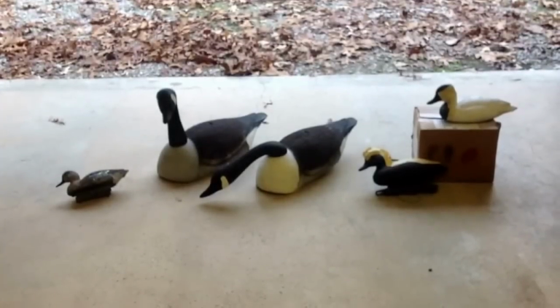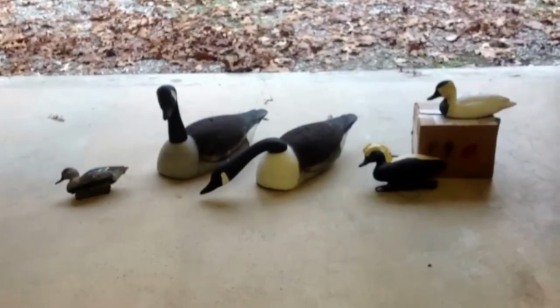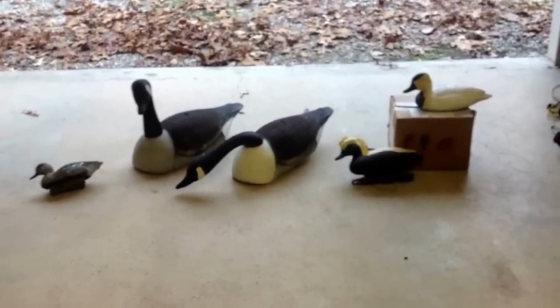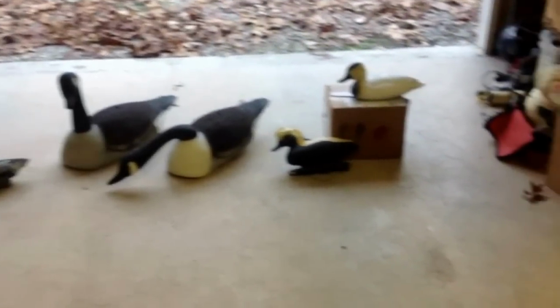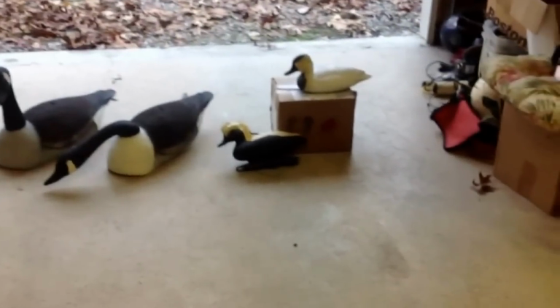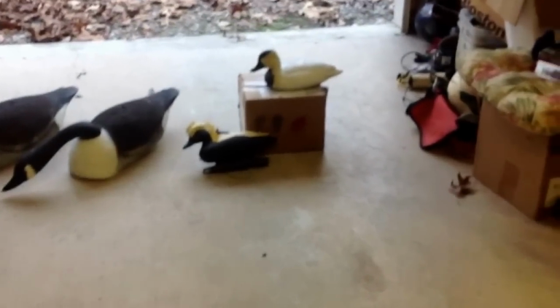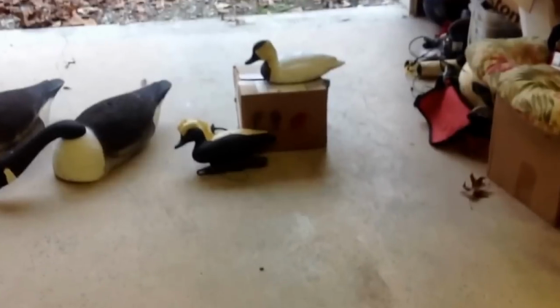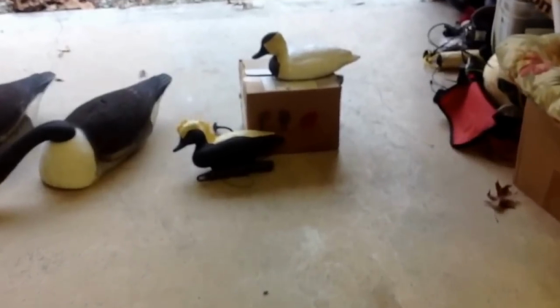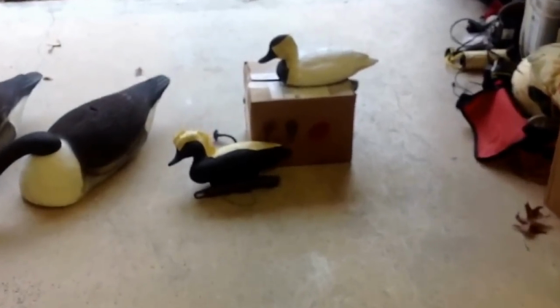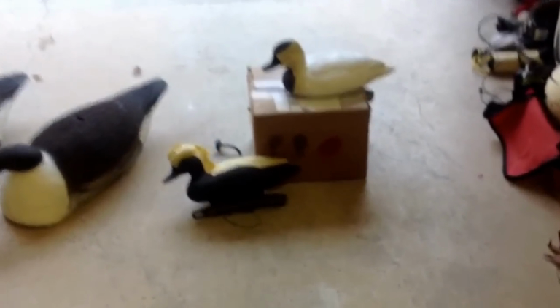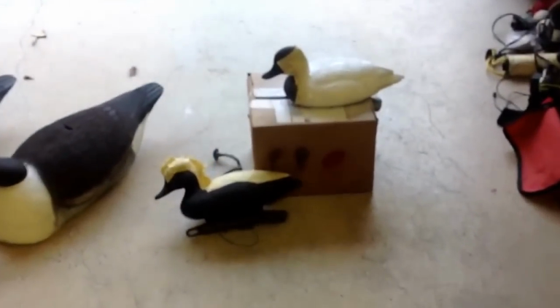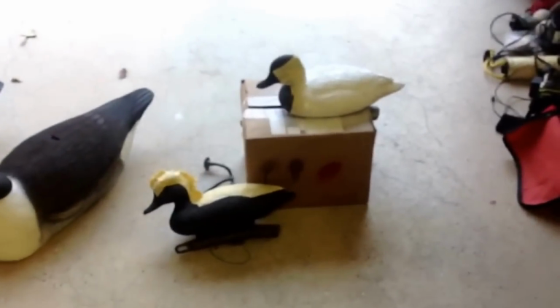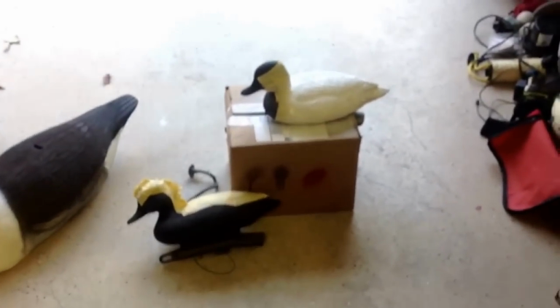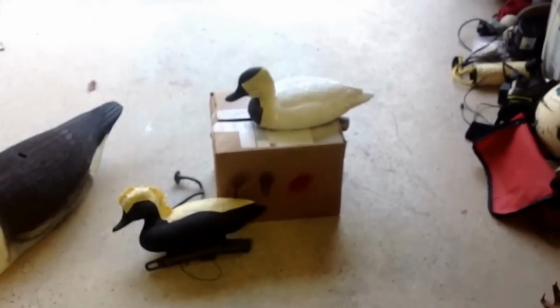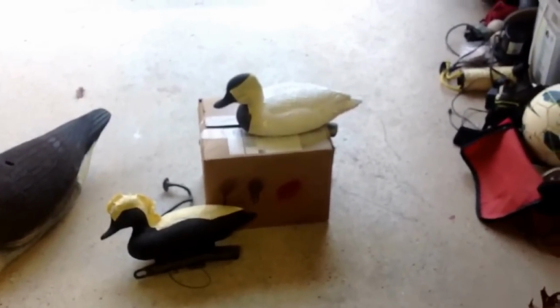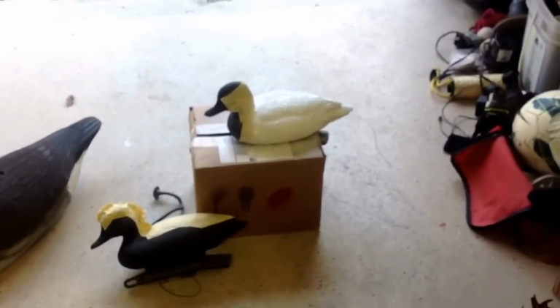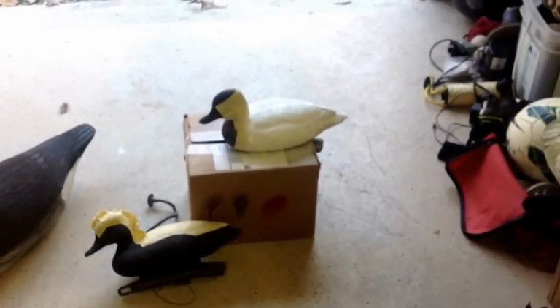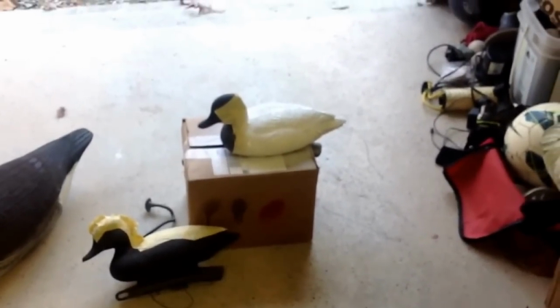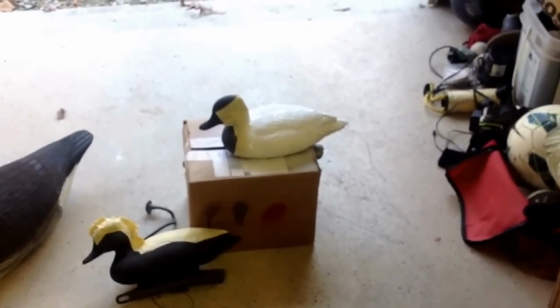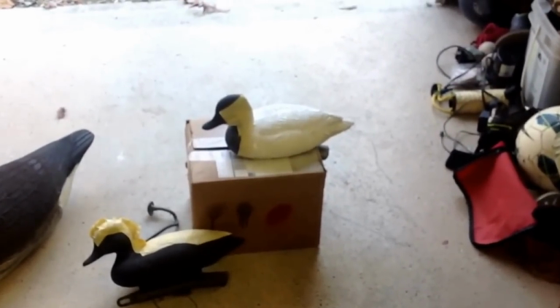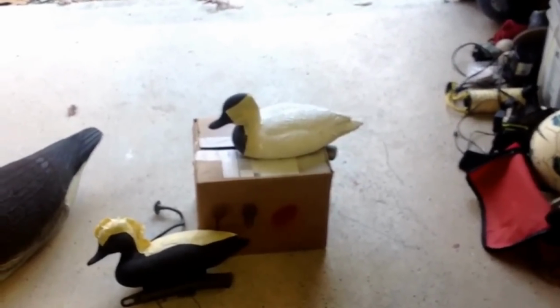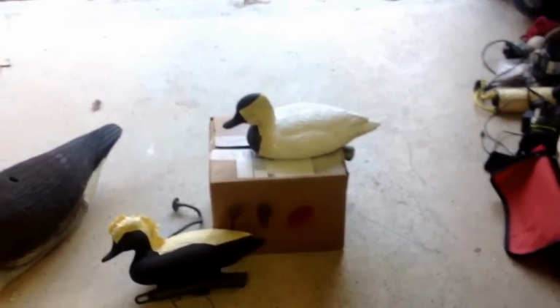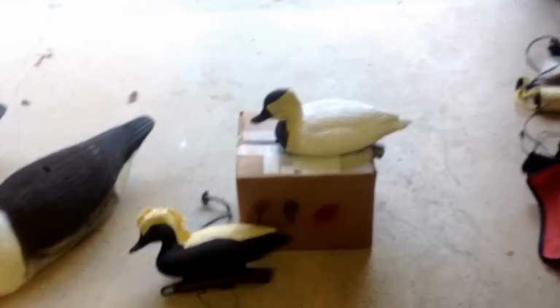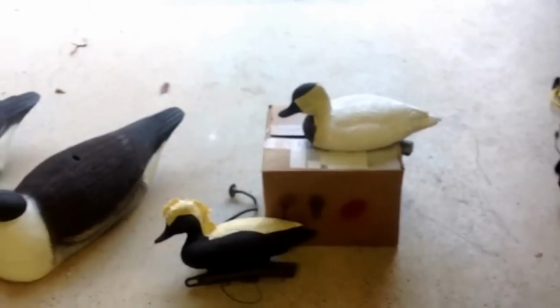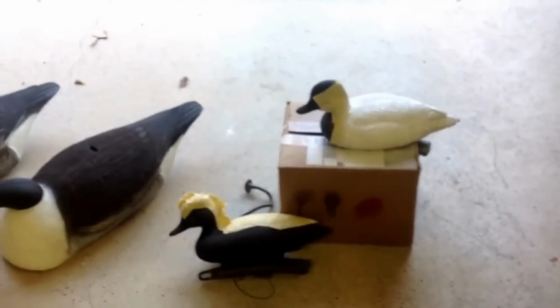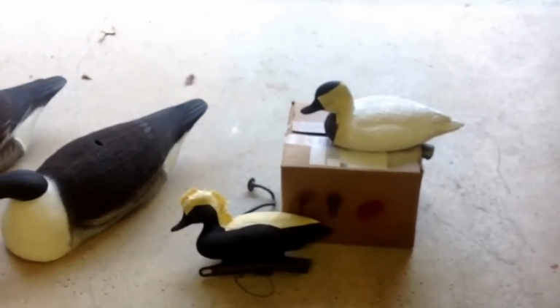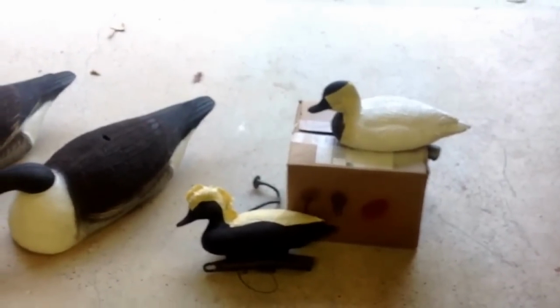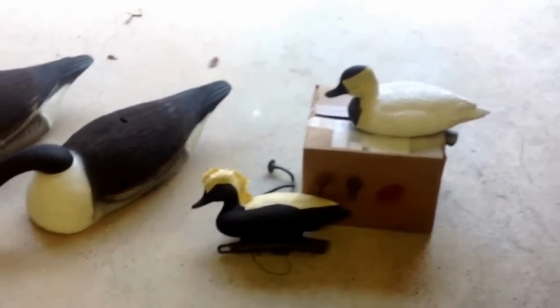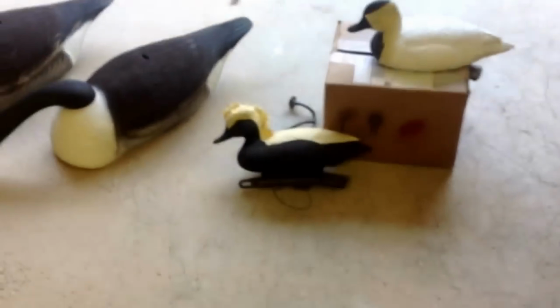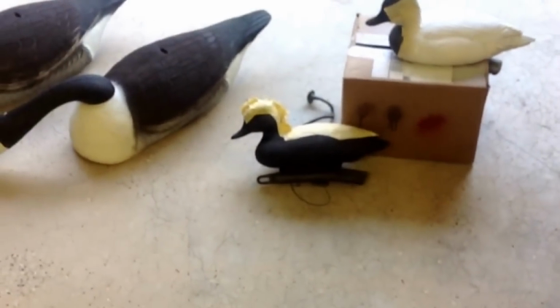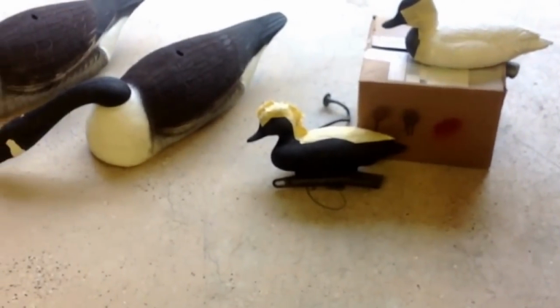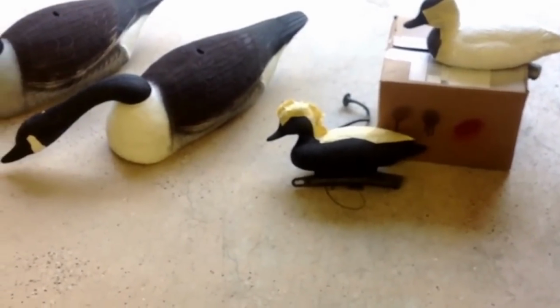Today I'm going to show you how to paint redhead decoys. I already have three coats of white paint on the drake and I'm letting that dry, and then I'll start on the rest of it. I'll probably start with the hen next.